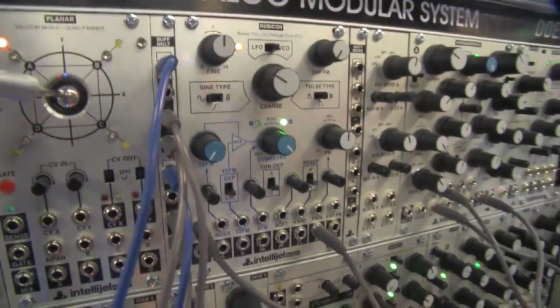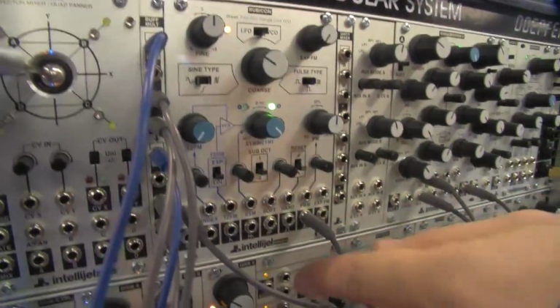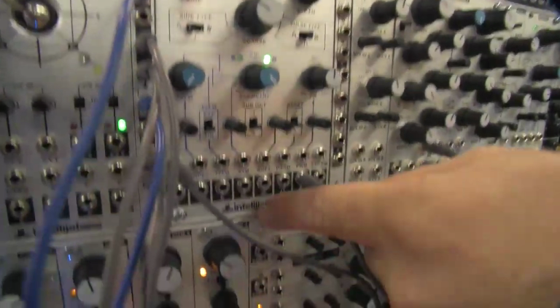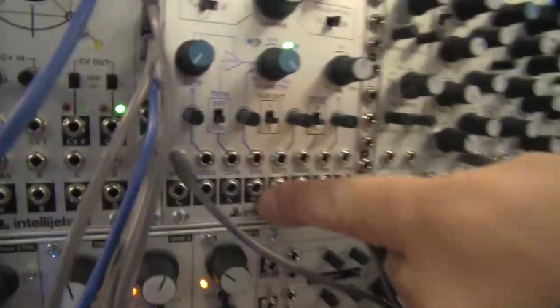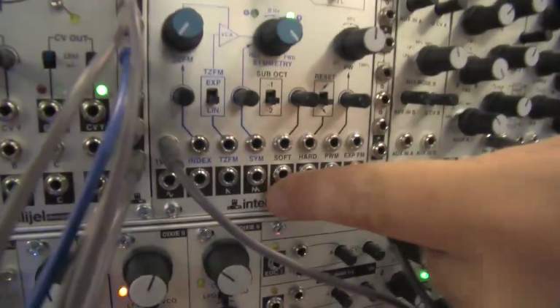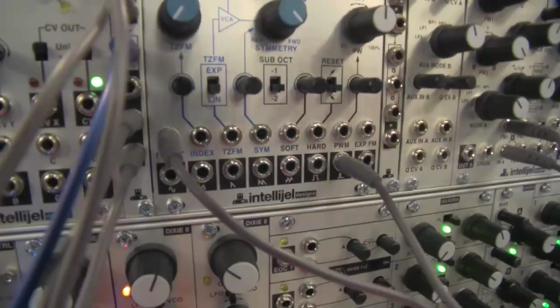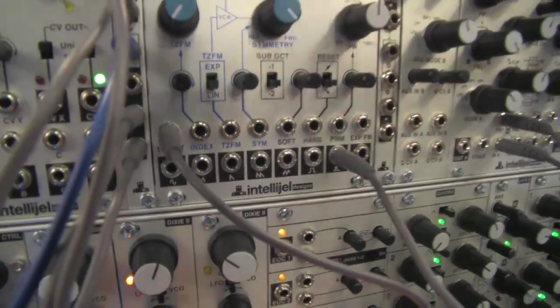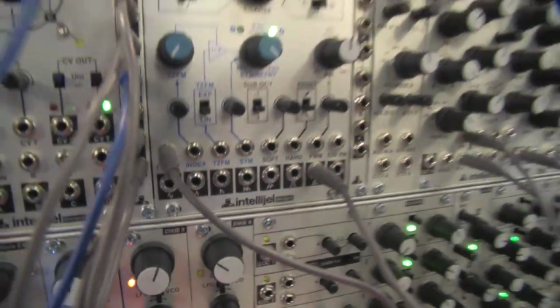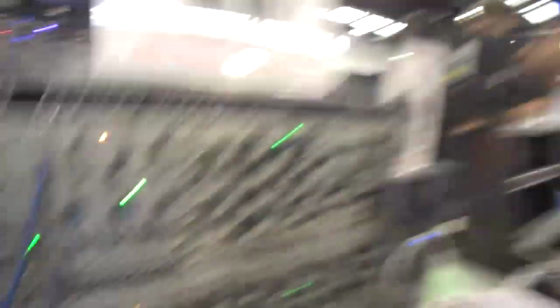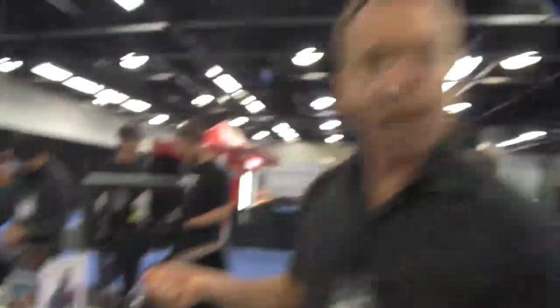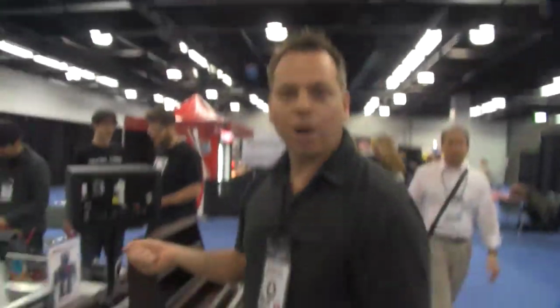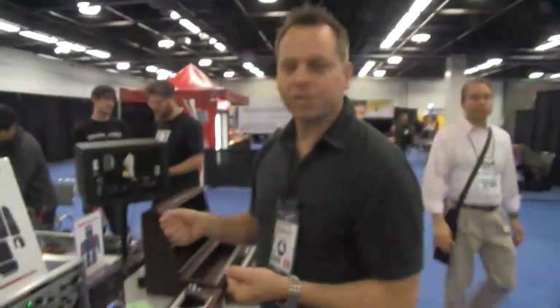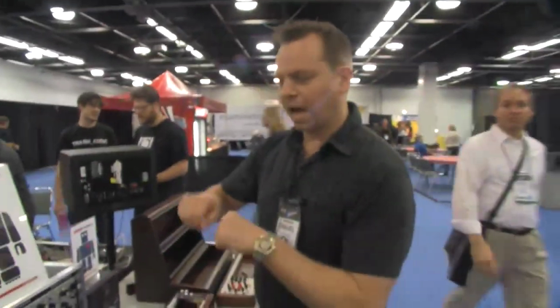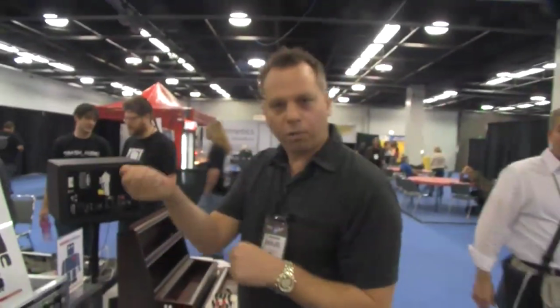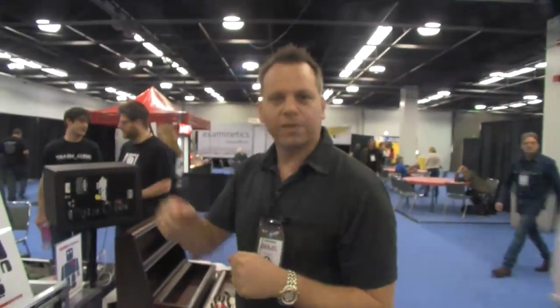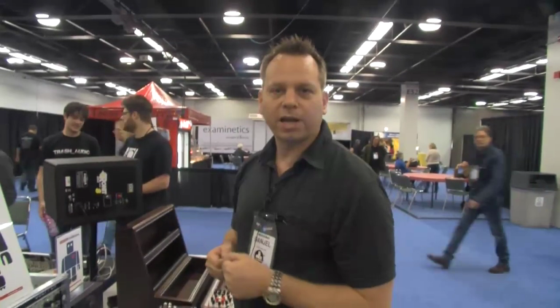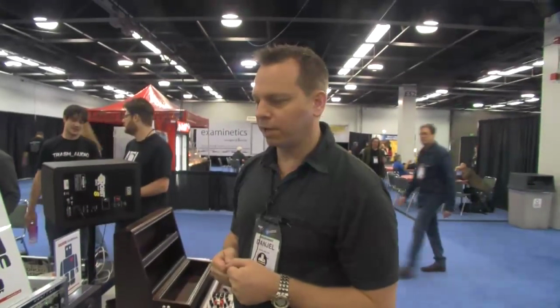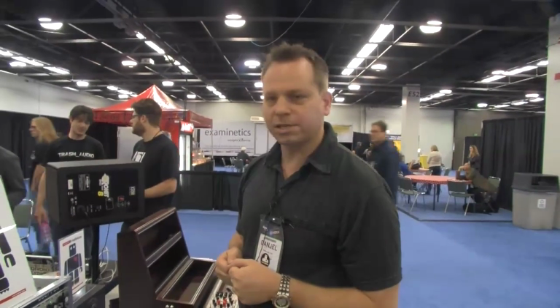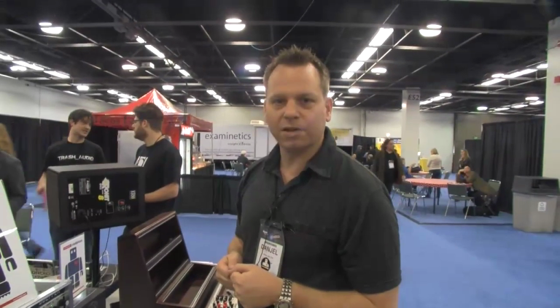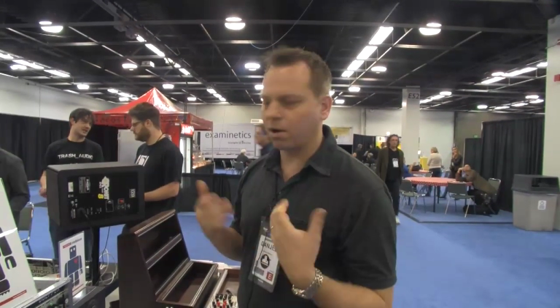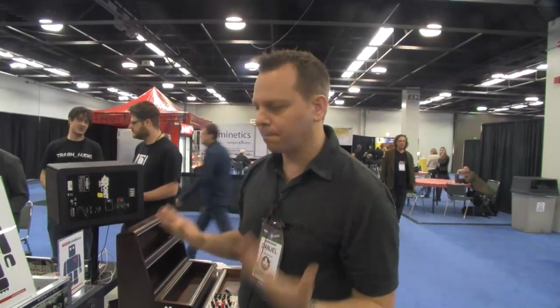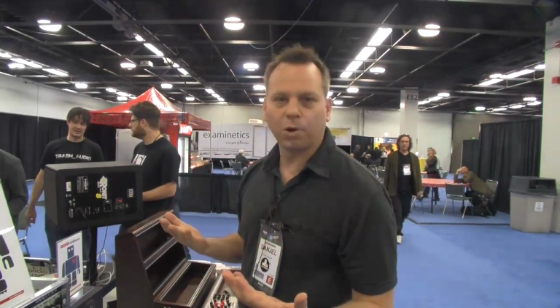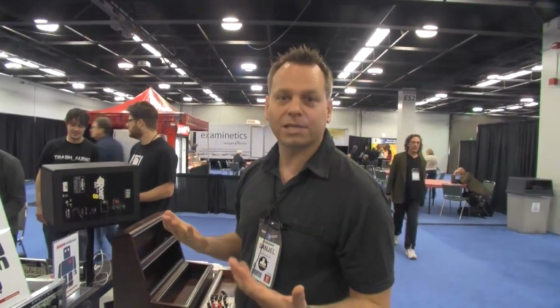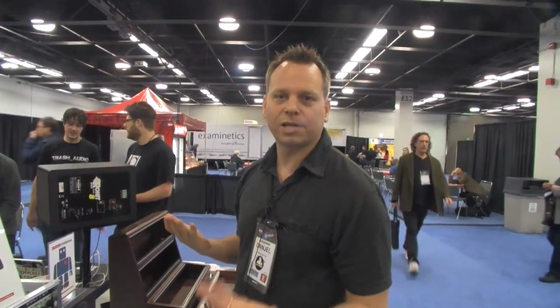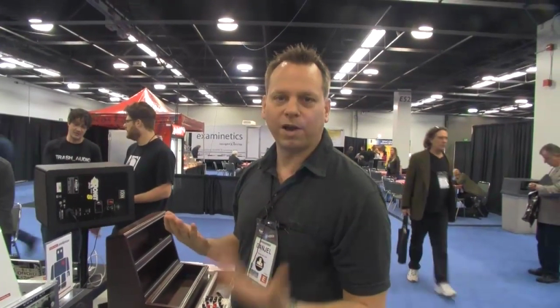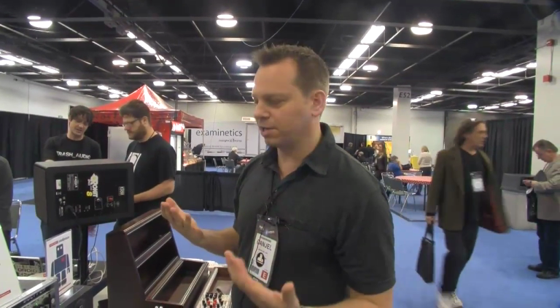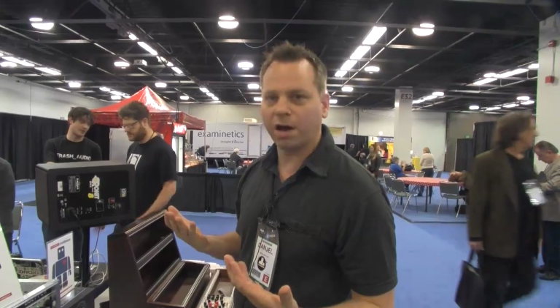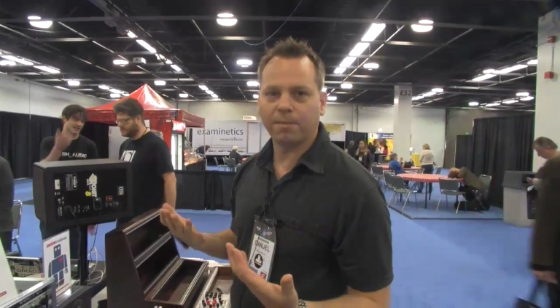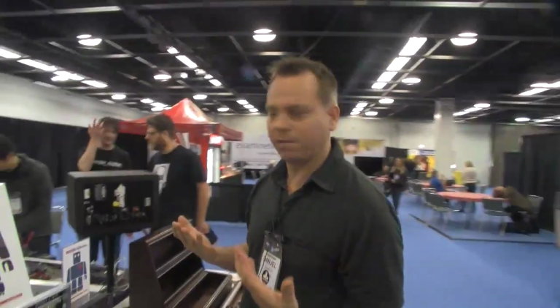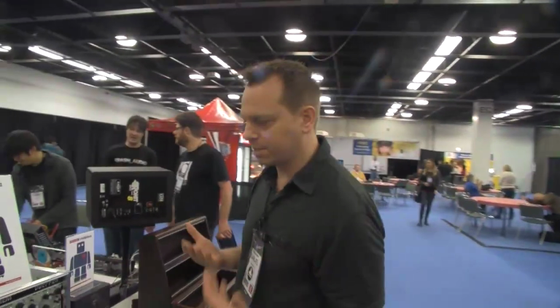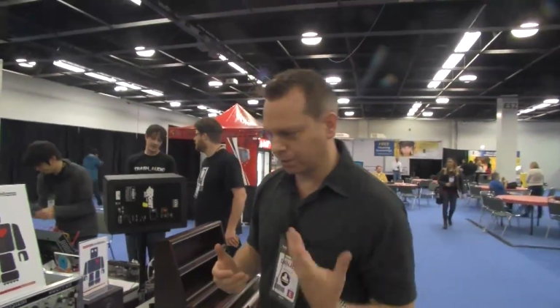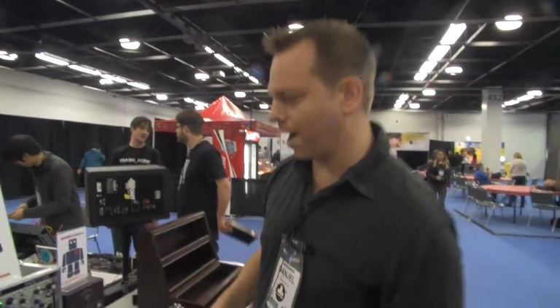We have specialty things like the double saw, because when you use those with things like square waves and crossfade them, you can get really interesting sounds that are kind of Buchla-esque. He used that as the foundation for a lot of his designs, like the 259.